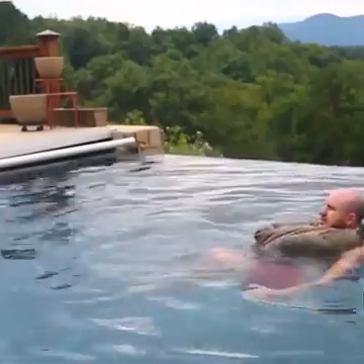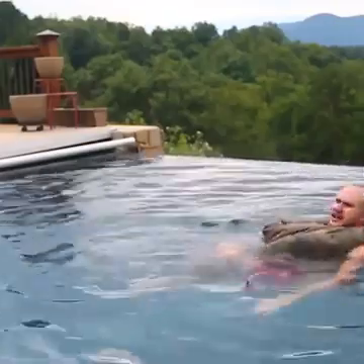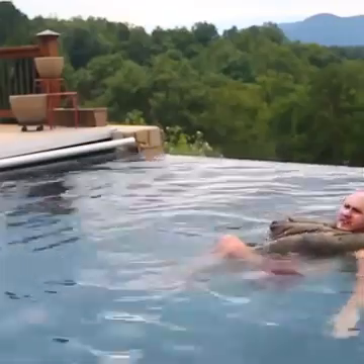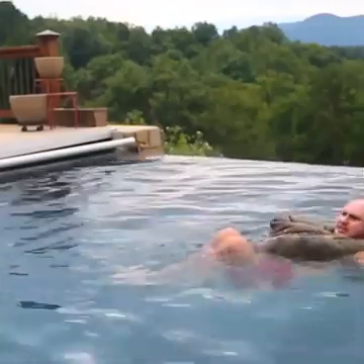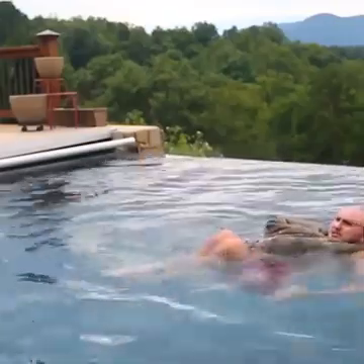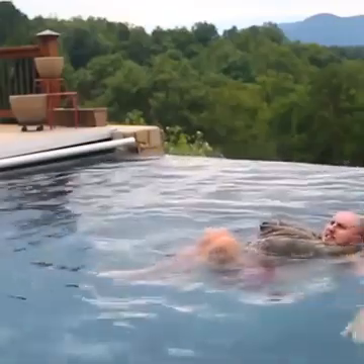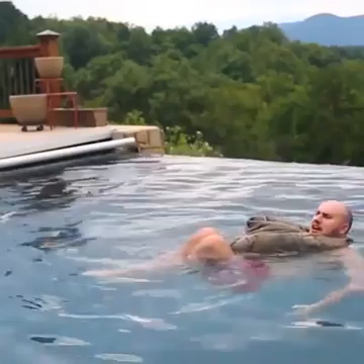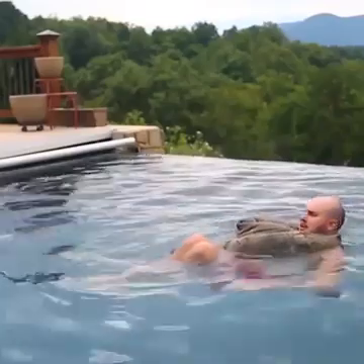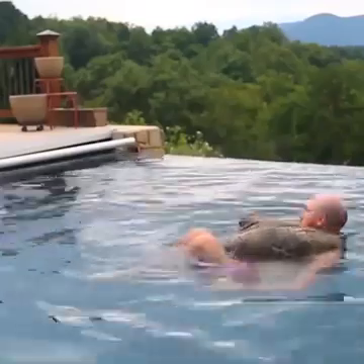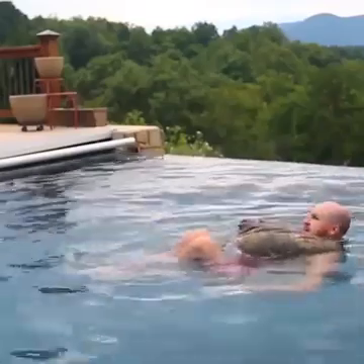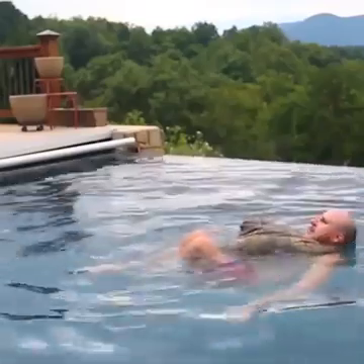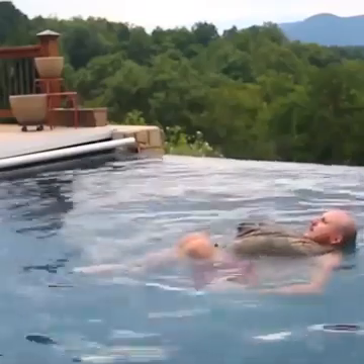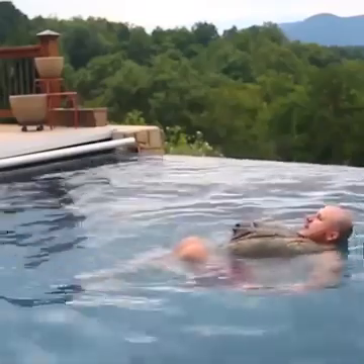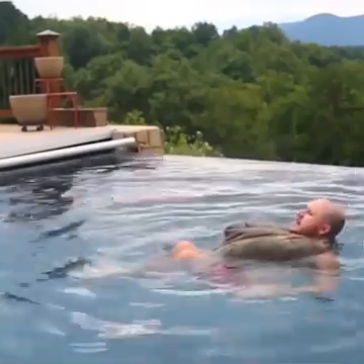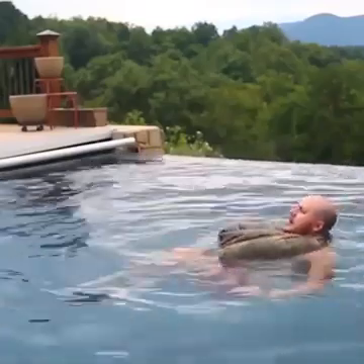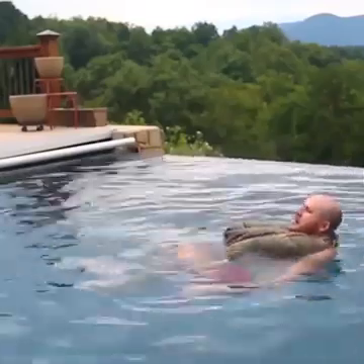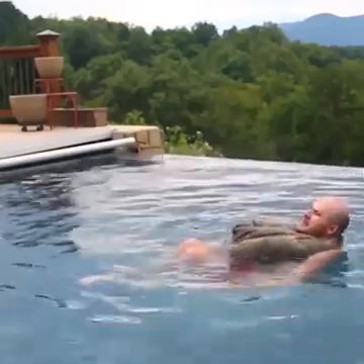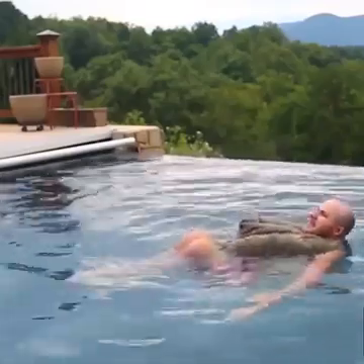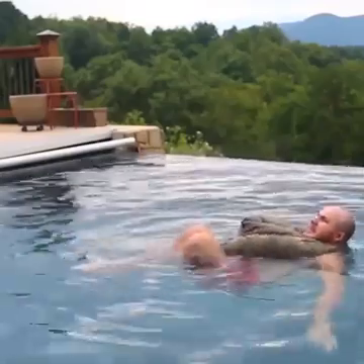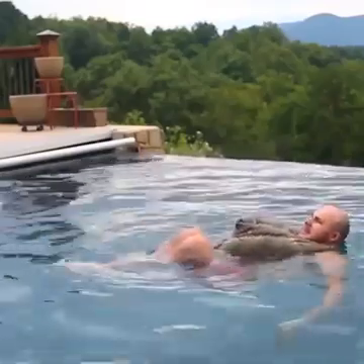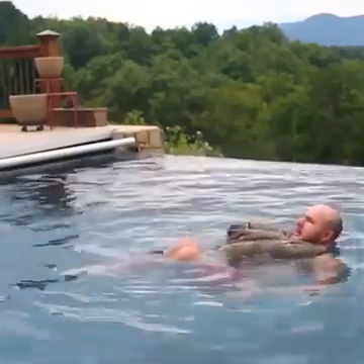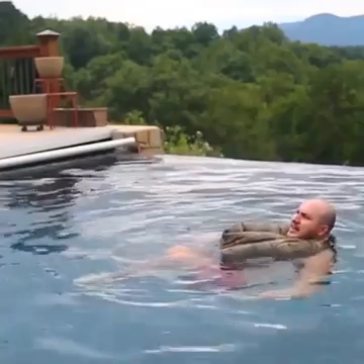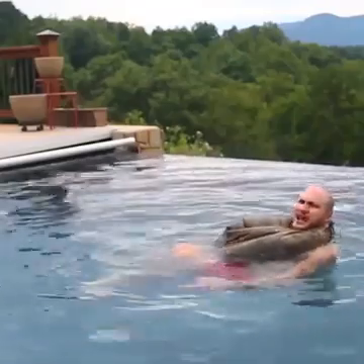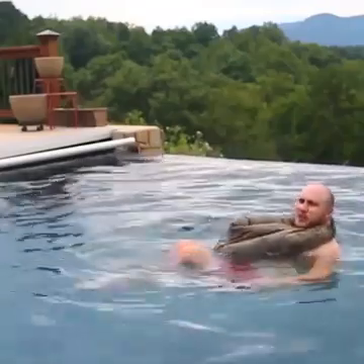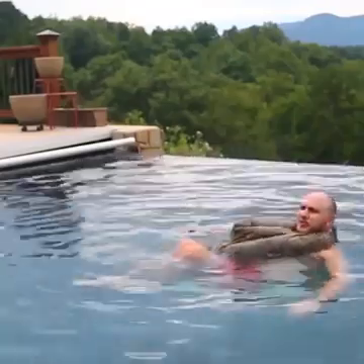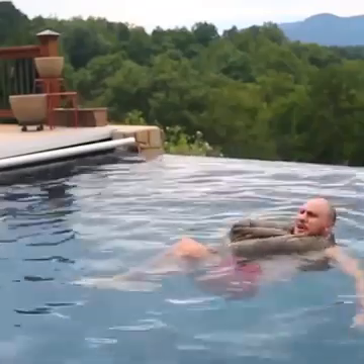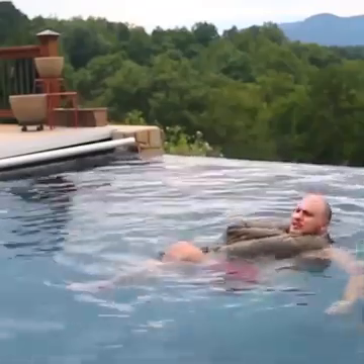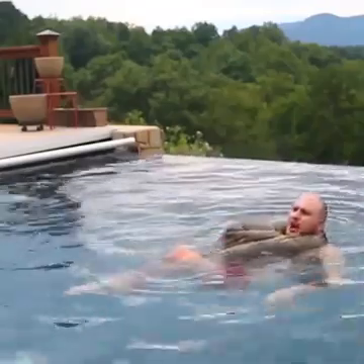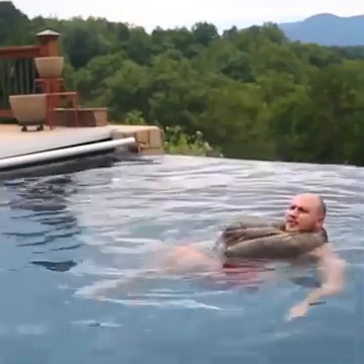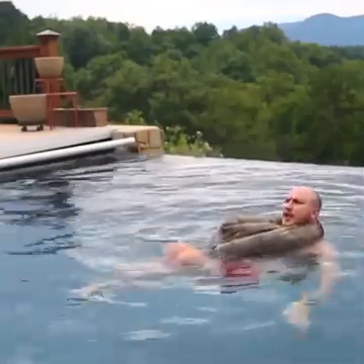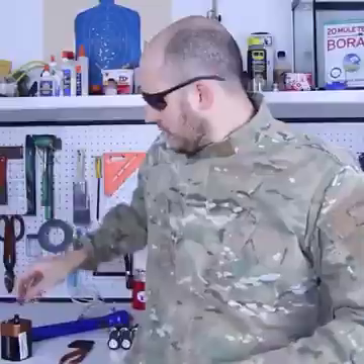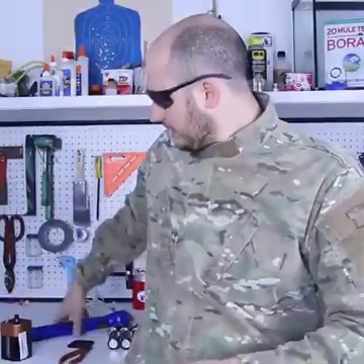This is definitely an amazing survival hack. I'm like completely relaxed. Honestly, I can float like this for hours.